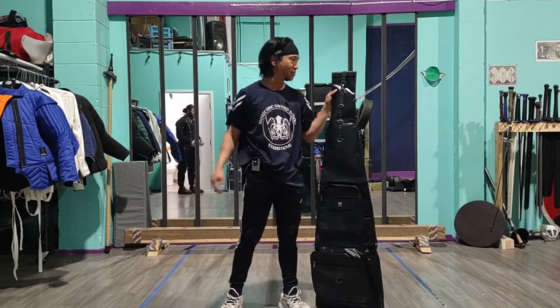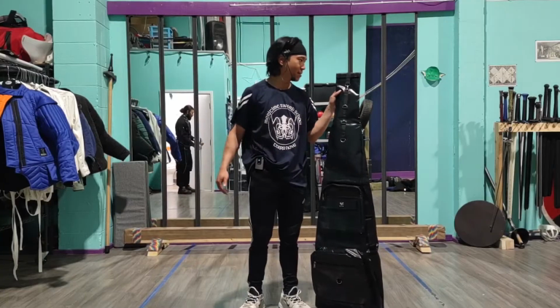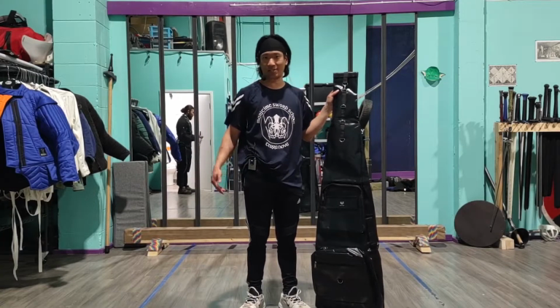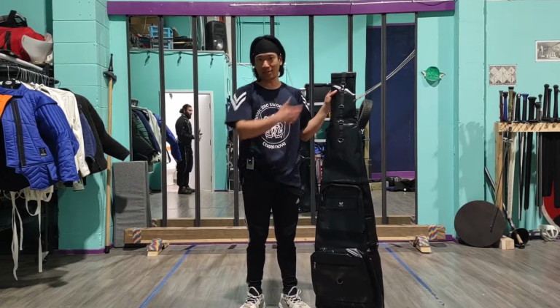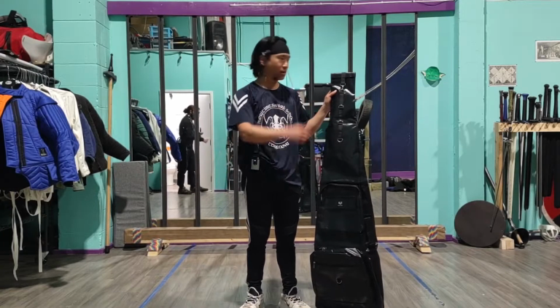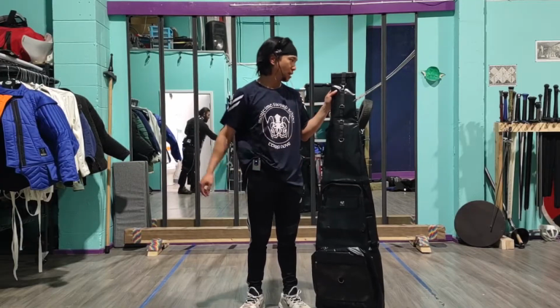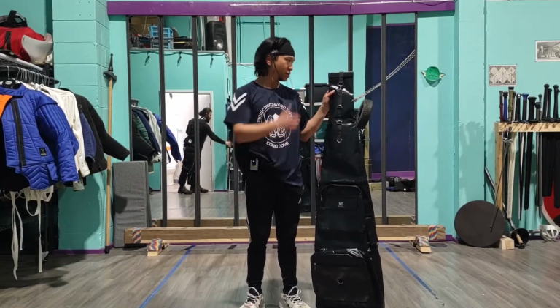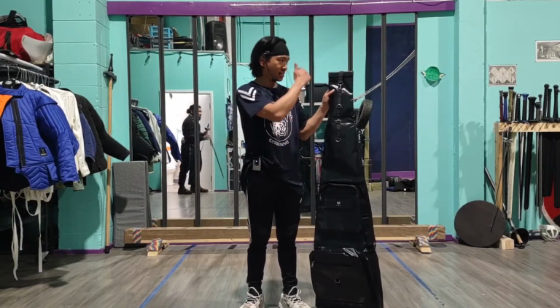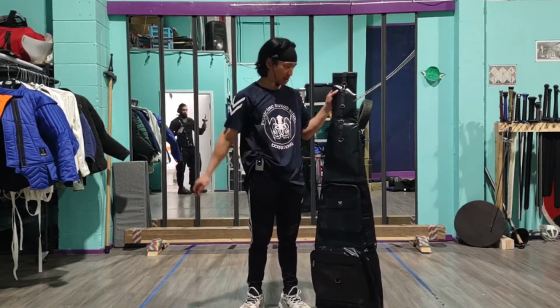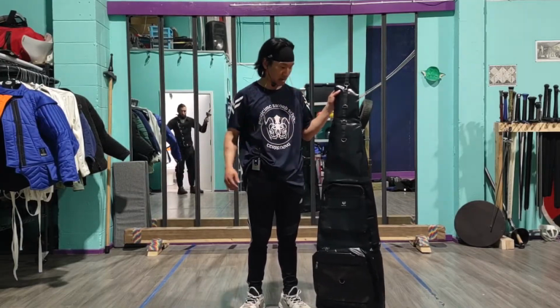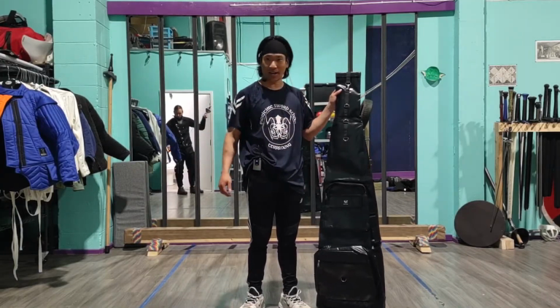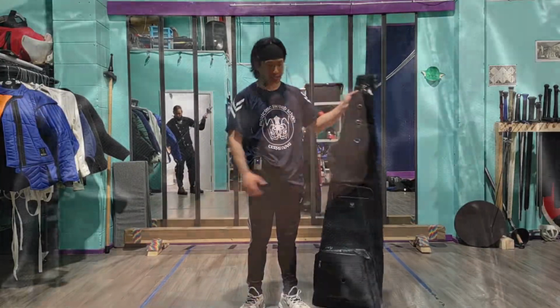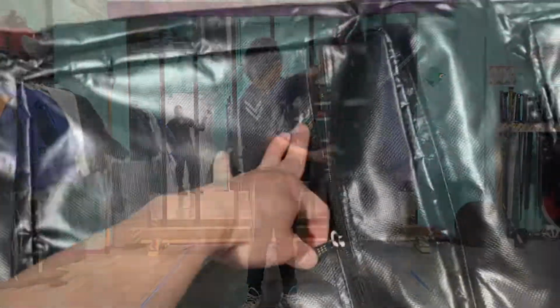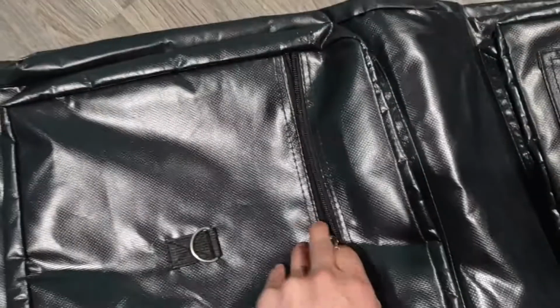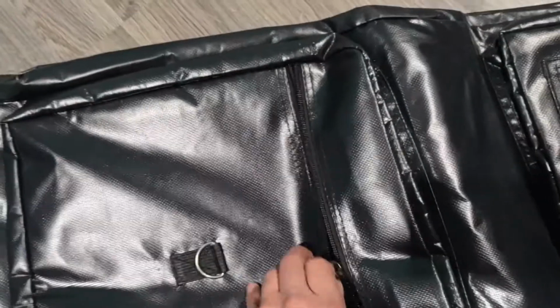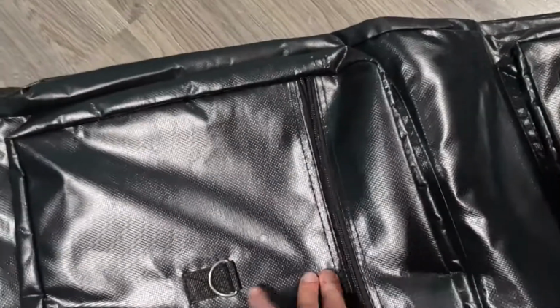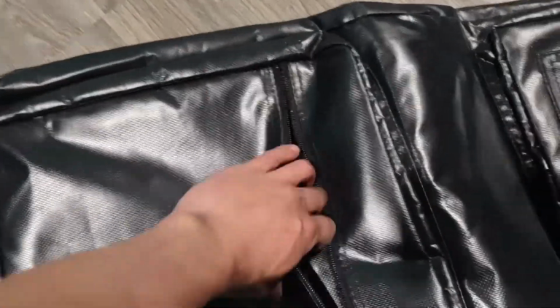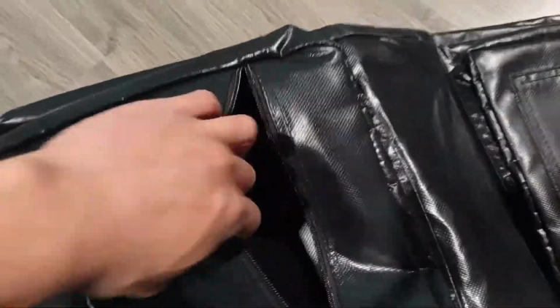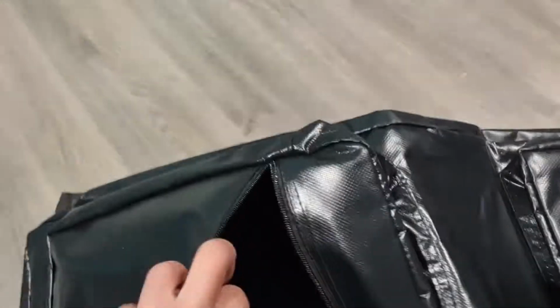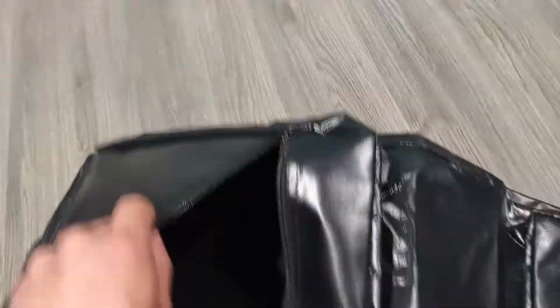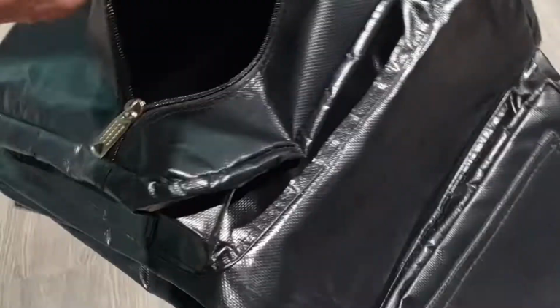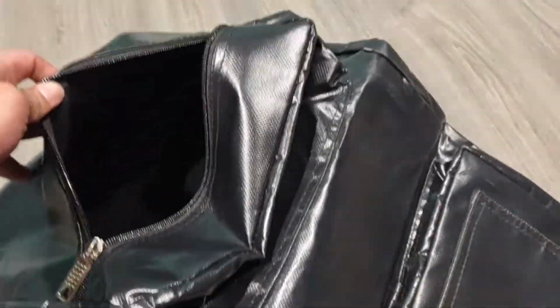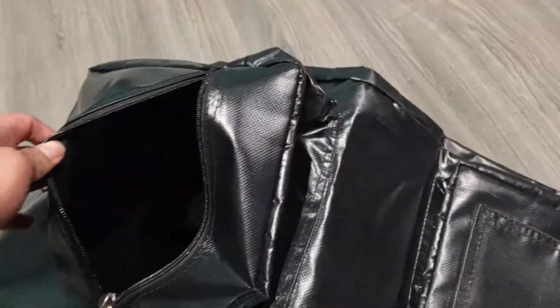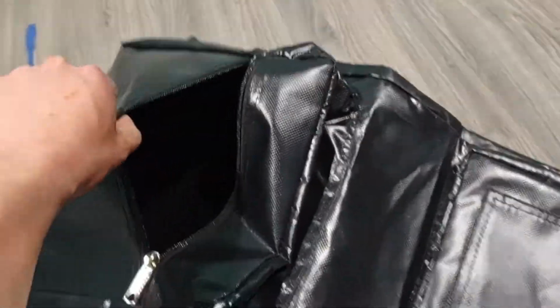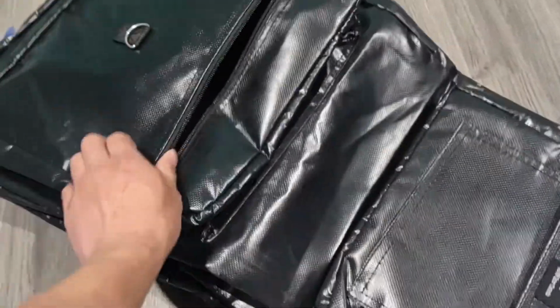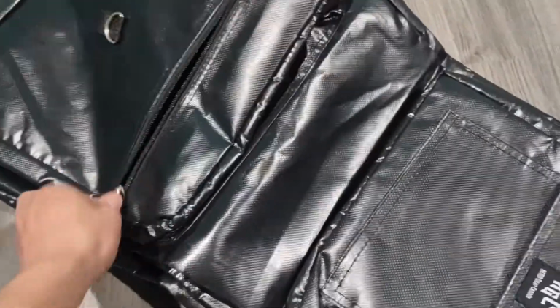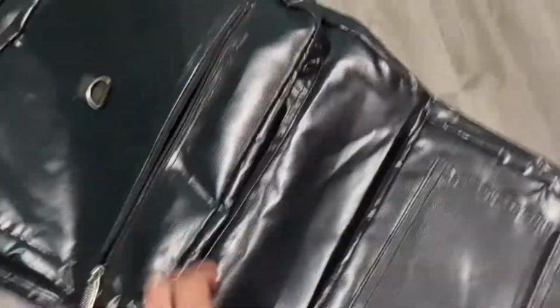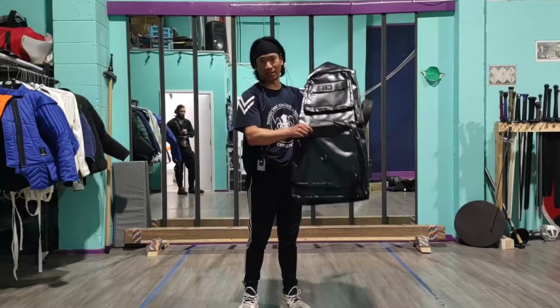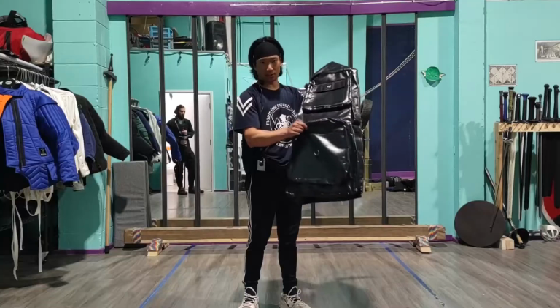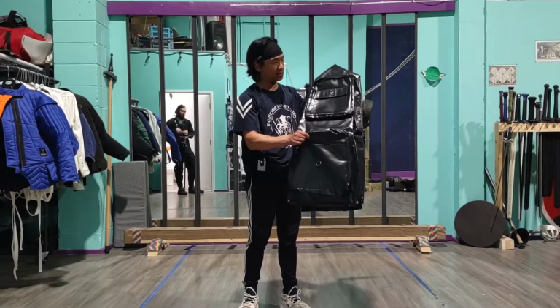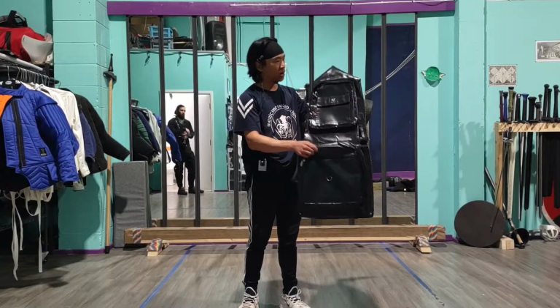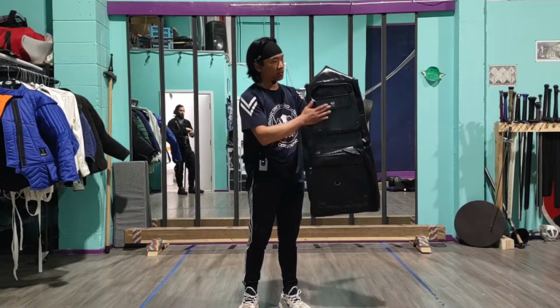It's very large as you can see — it's almost the size of me. I am 5'7" and this is pretty much resting at eye level. We've got two big compartments for your gear, so you can put your gloves and gorgets in here easily, and your protectors as well.